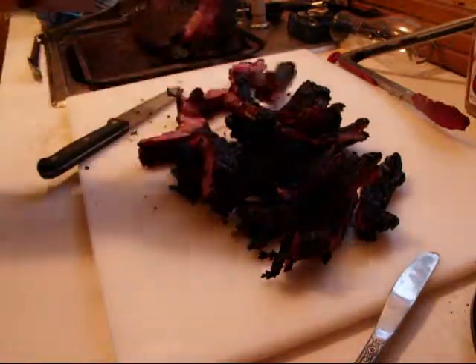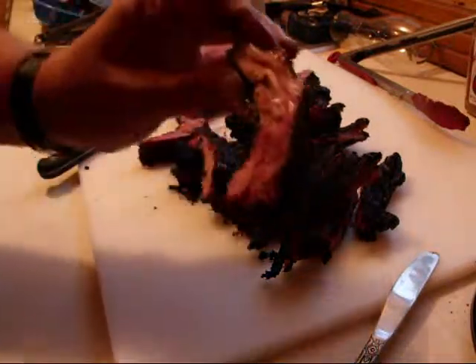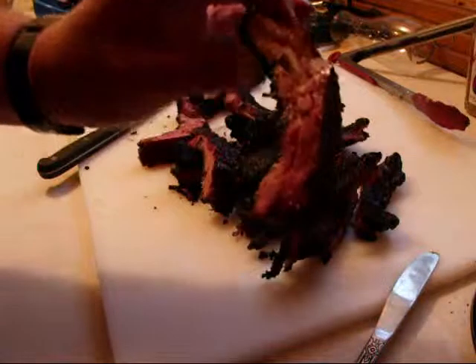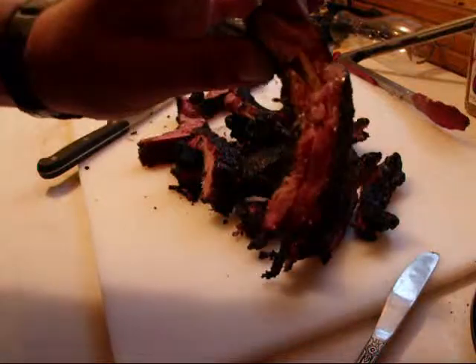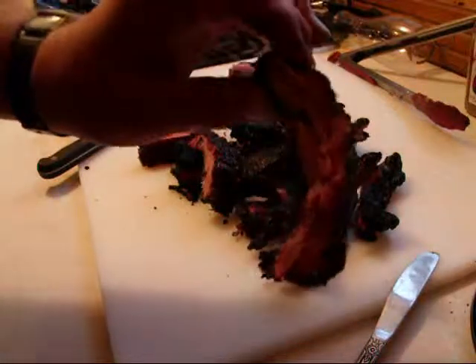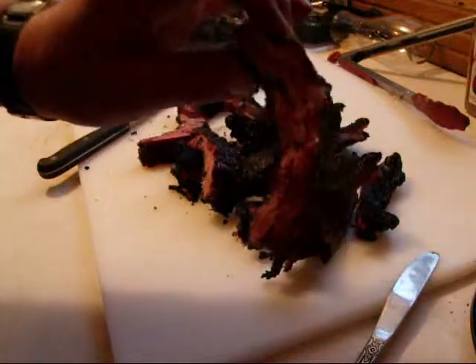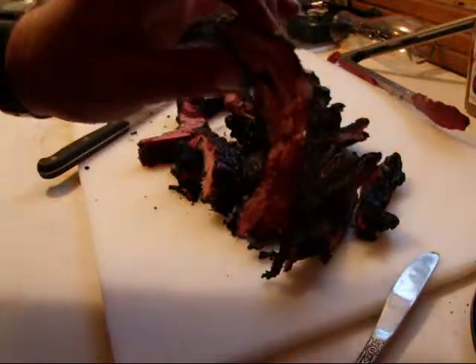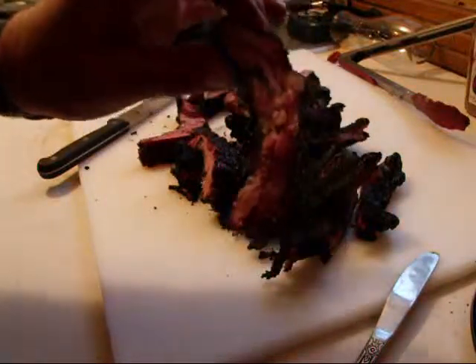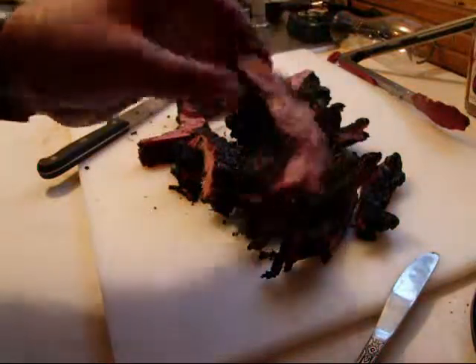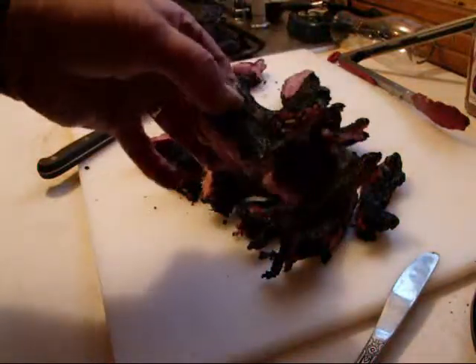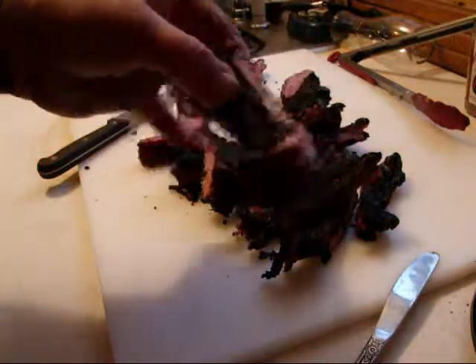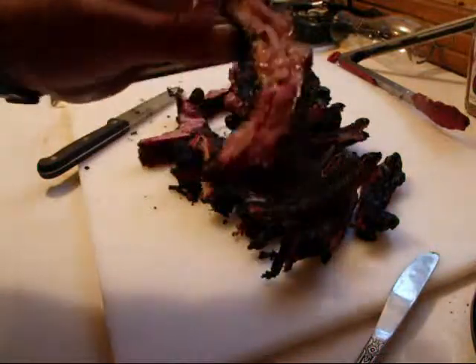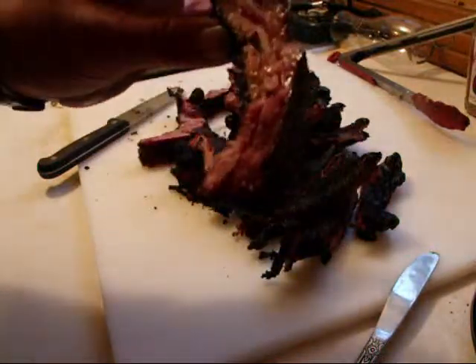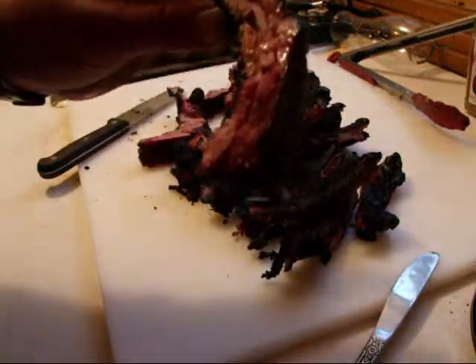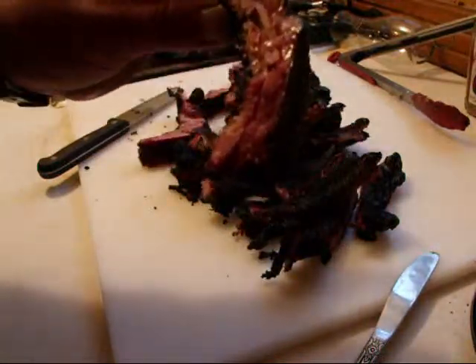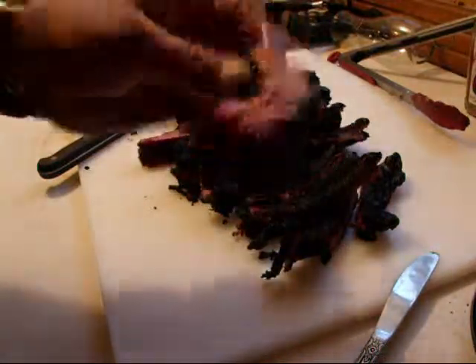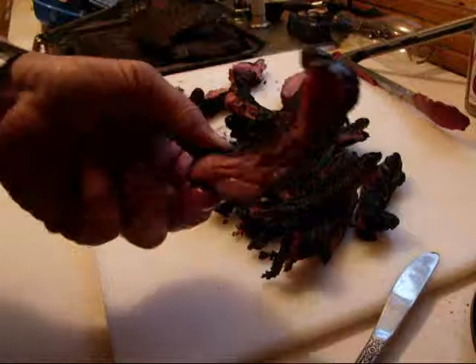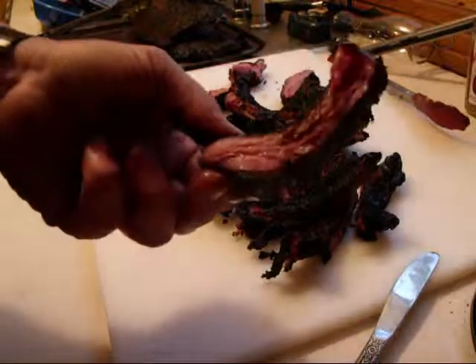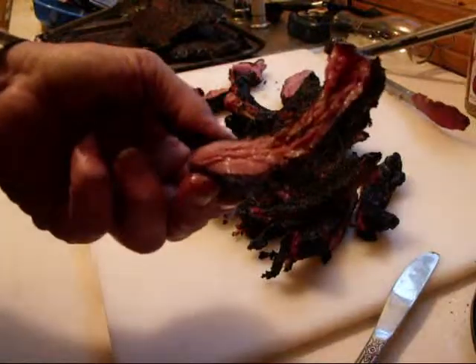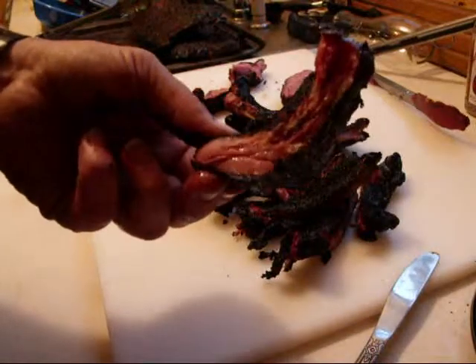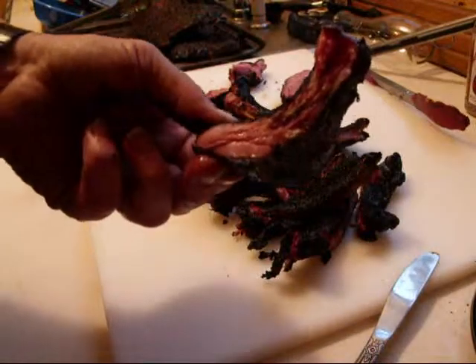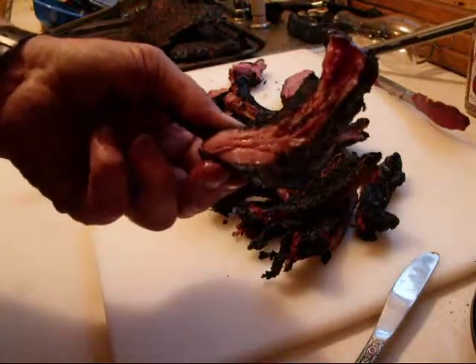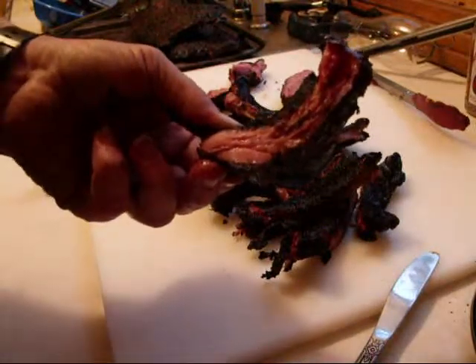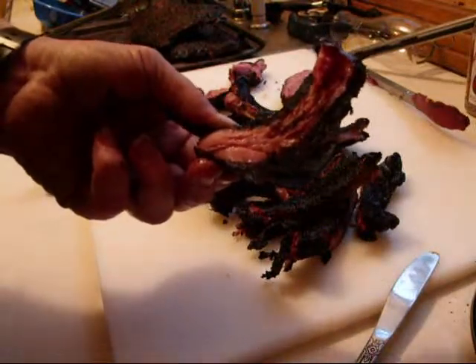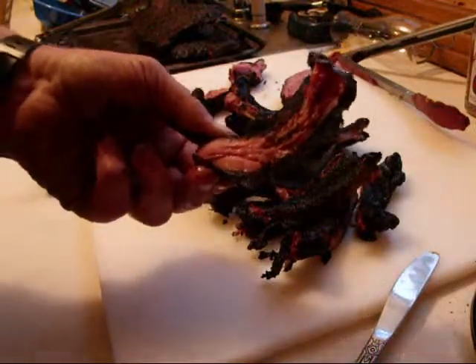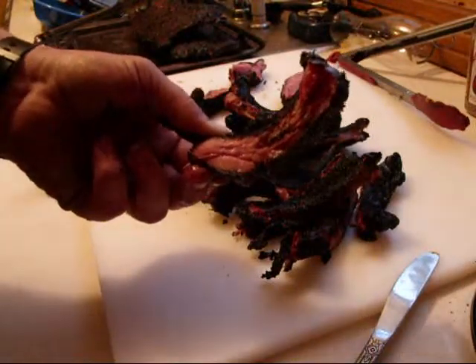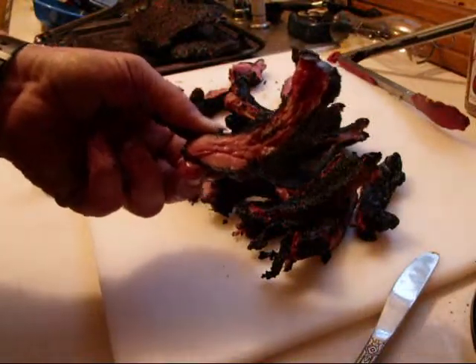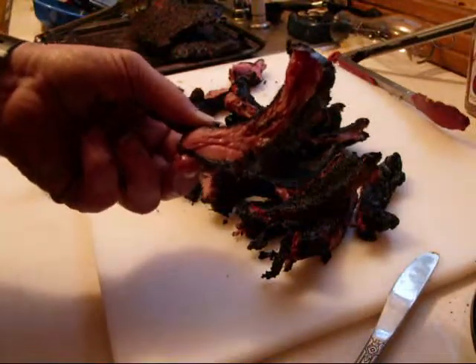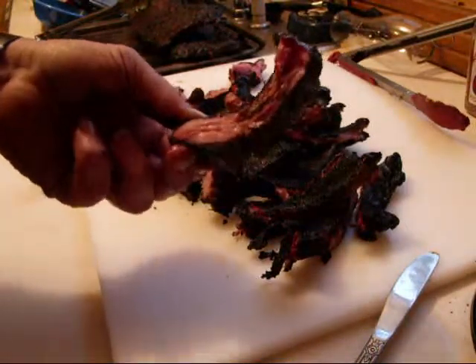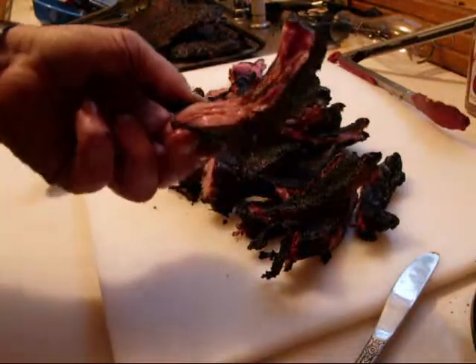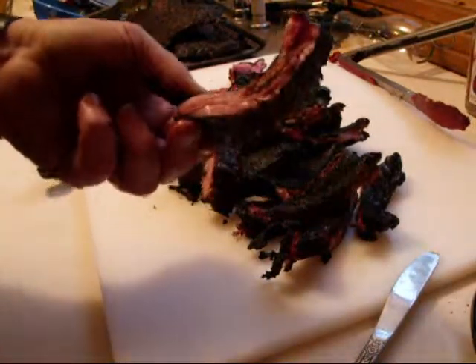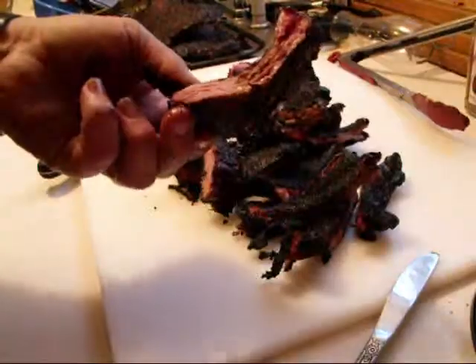Oh, look at that — you got a nice smoke ring, a nice crust, lots of juicy, juicy meat. That's the way ribs are supposed to be done. Hope you enjoy it.